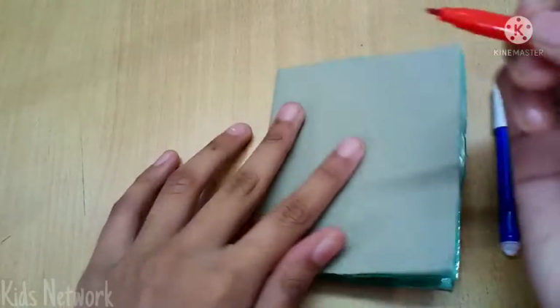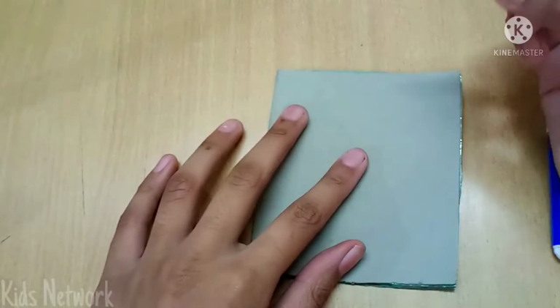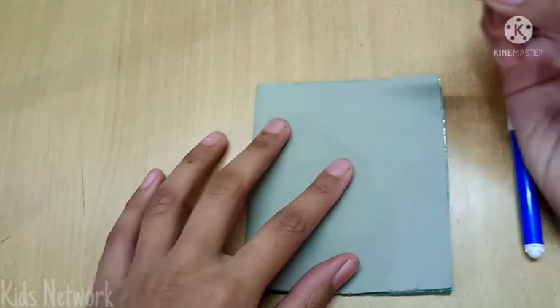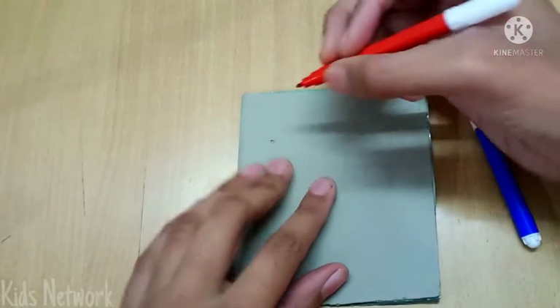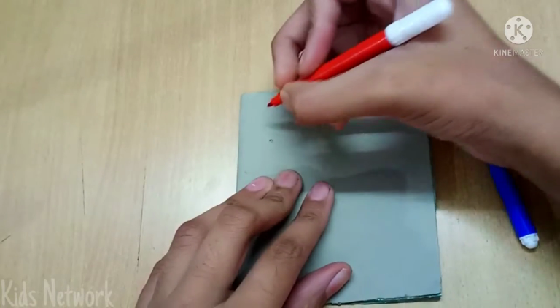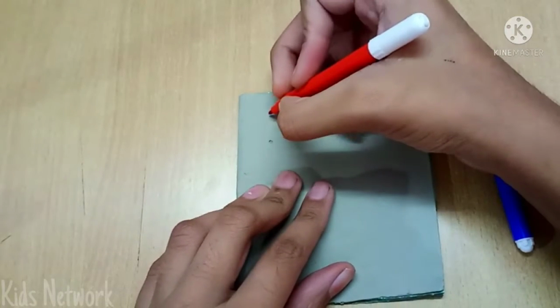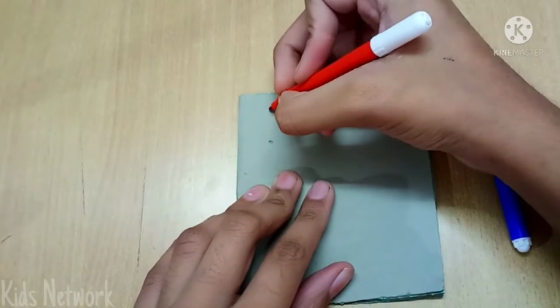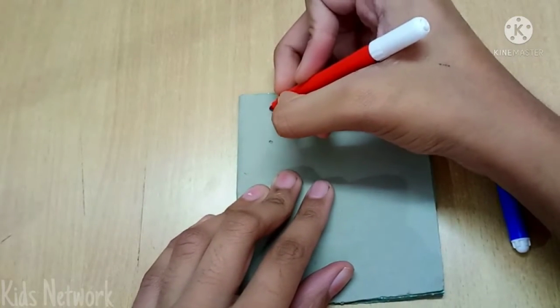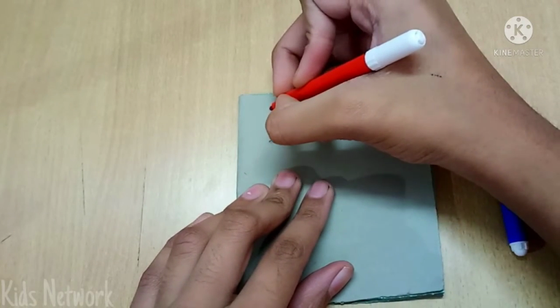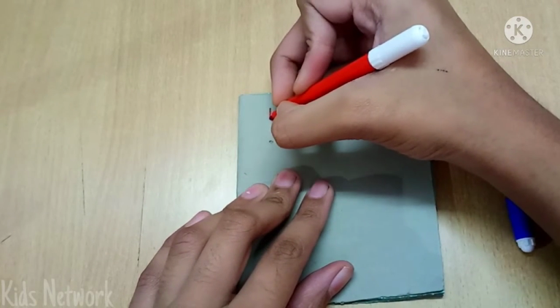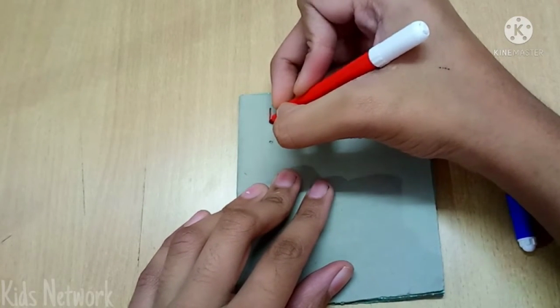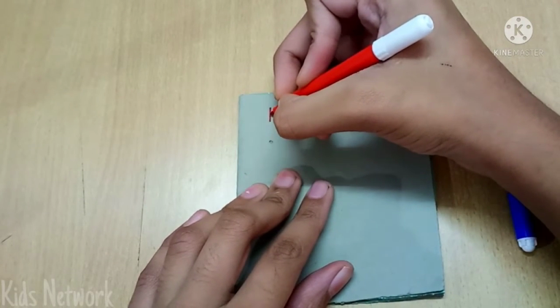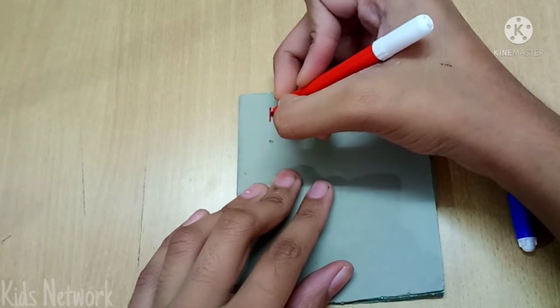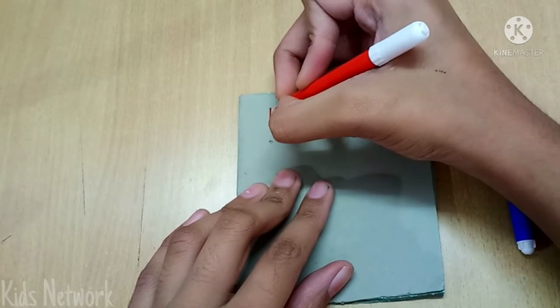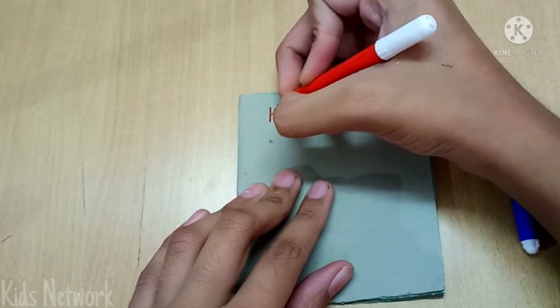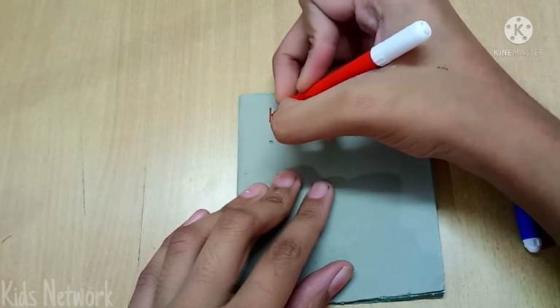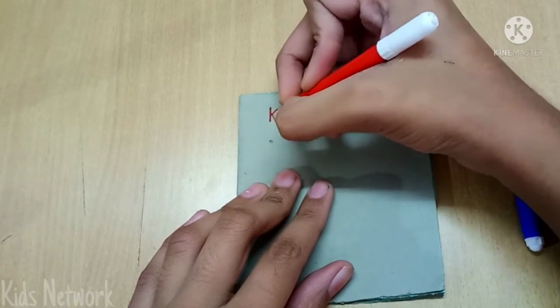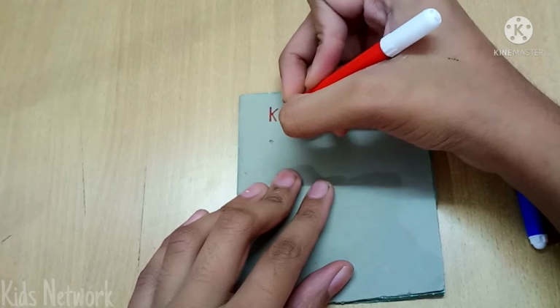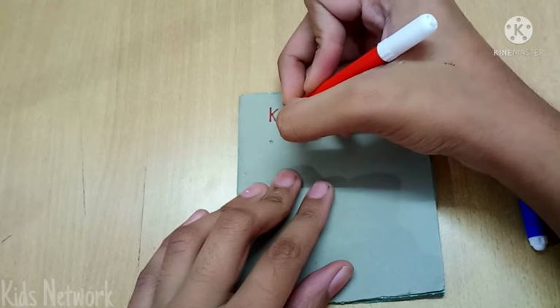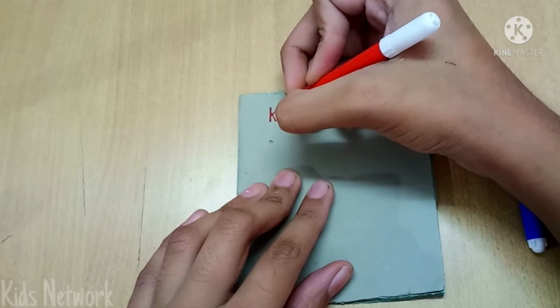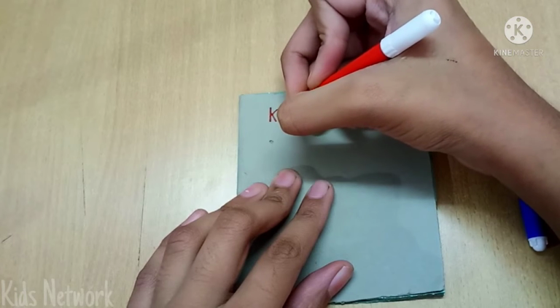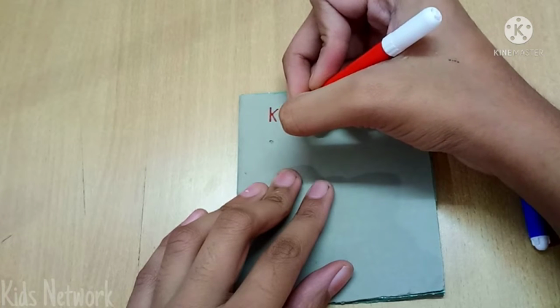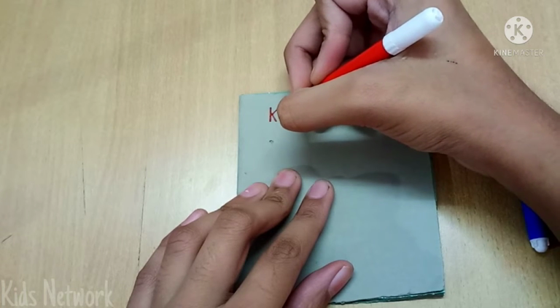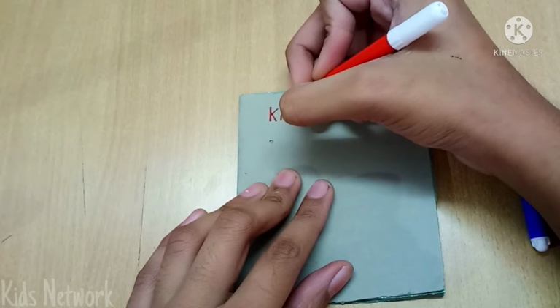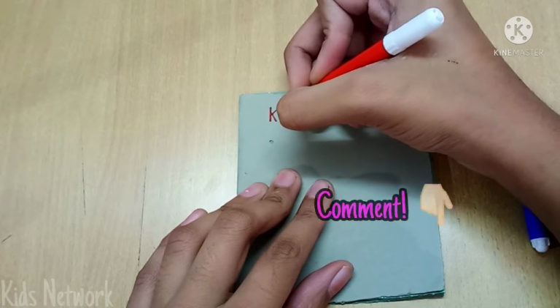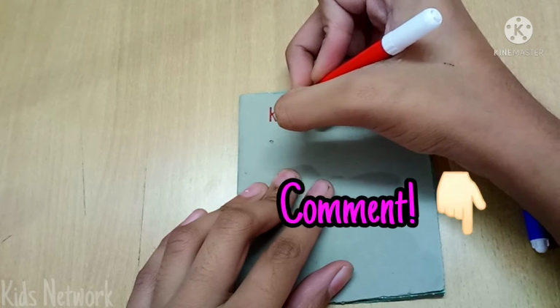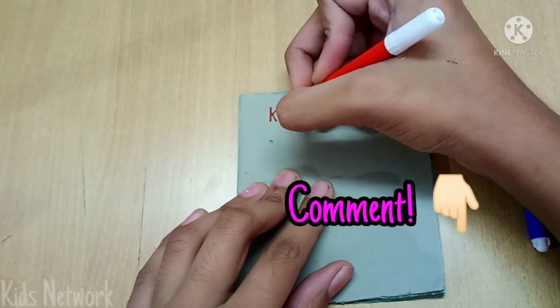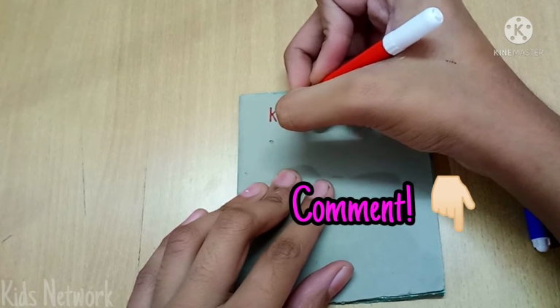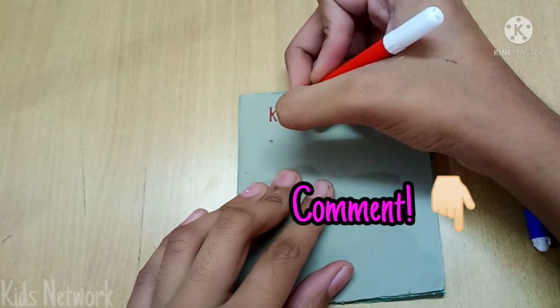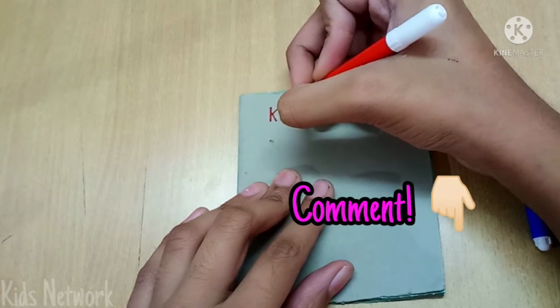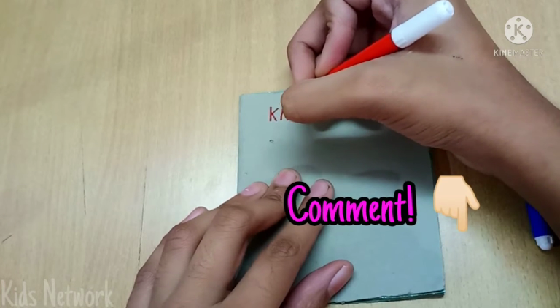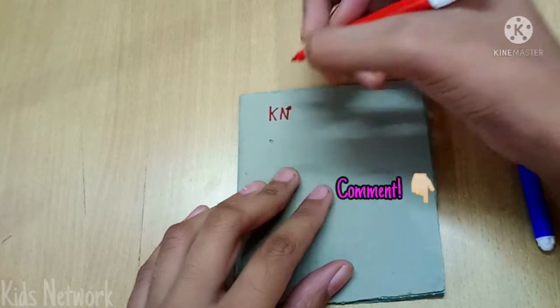It worked and now I am going to decorate the cover. I lost my sketch pens so I am going to borrow them from Kisses. Comment down below if you have a sibling too.